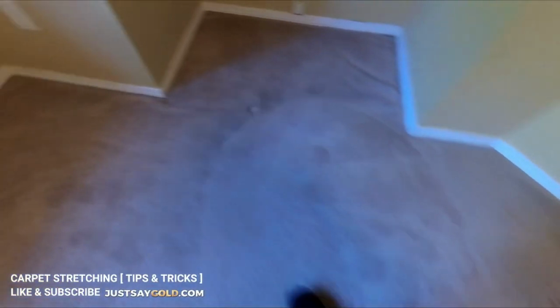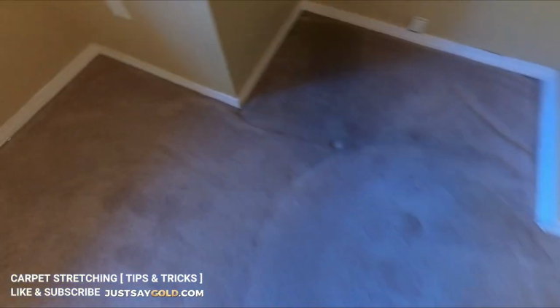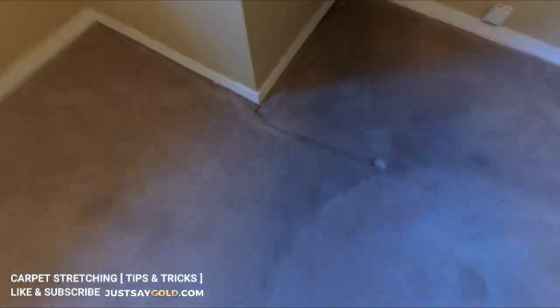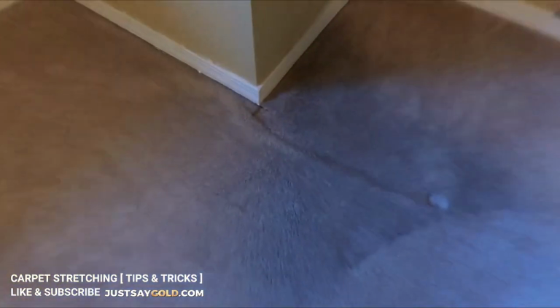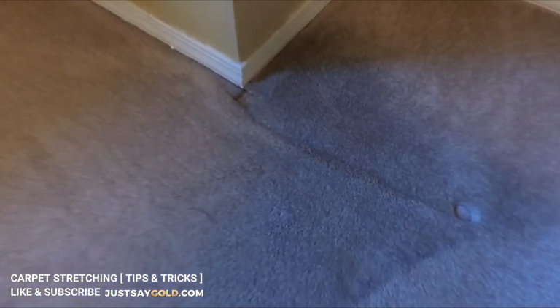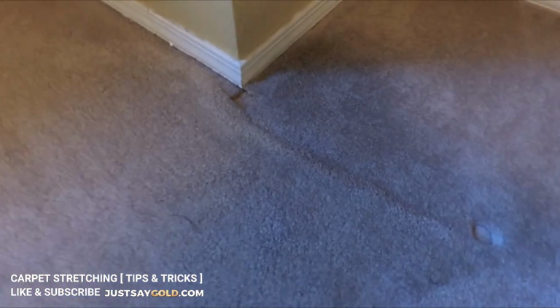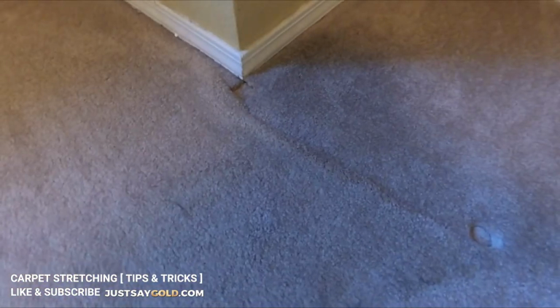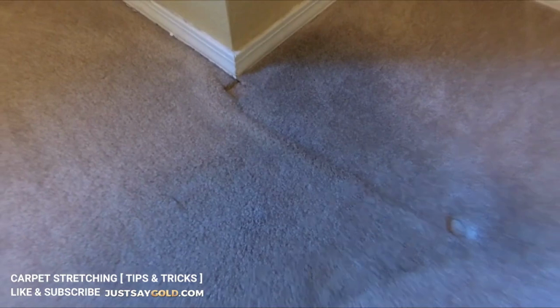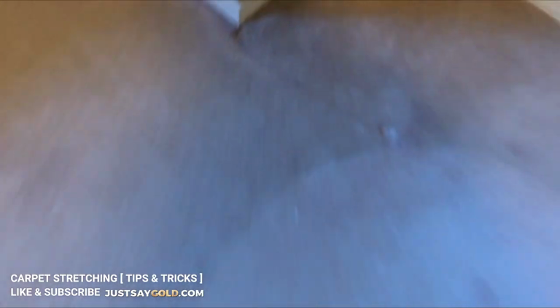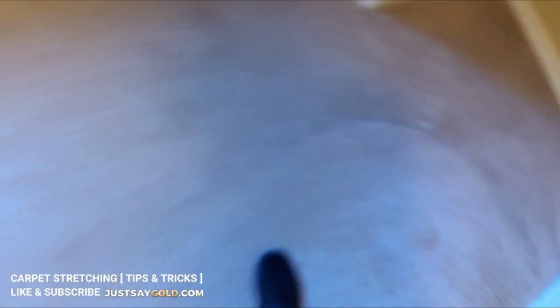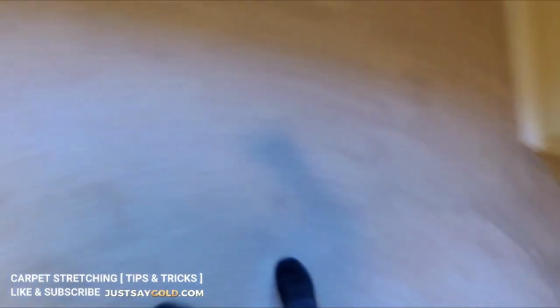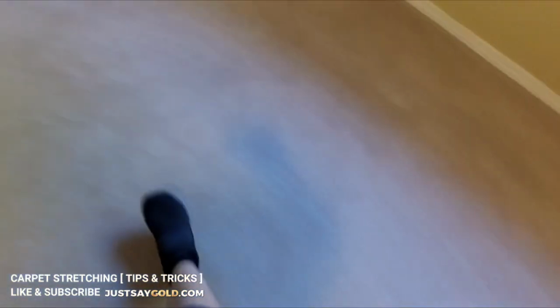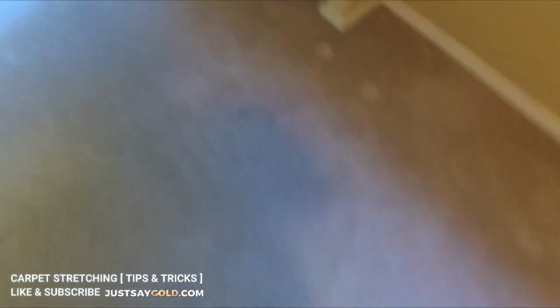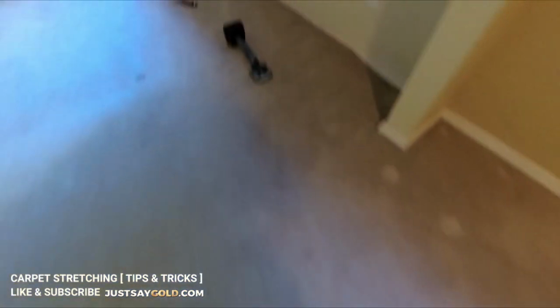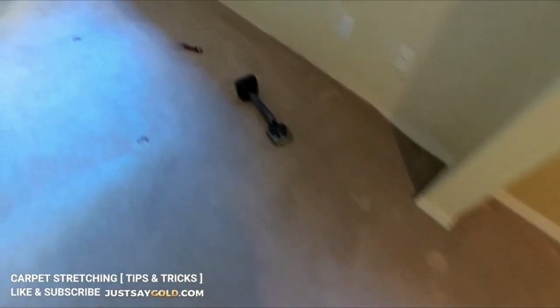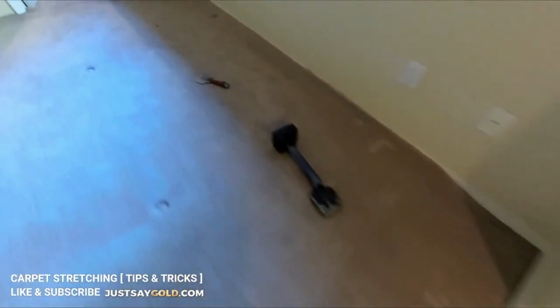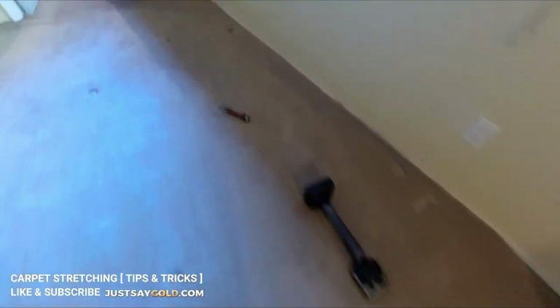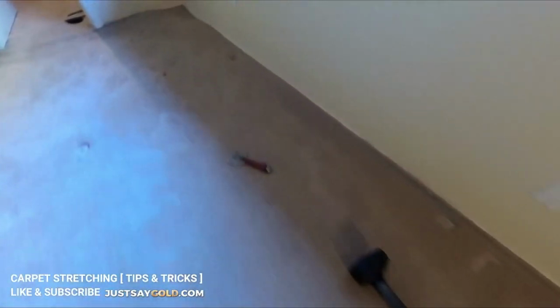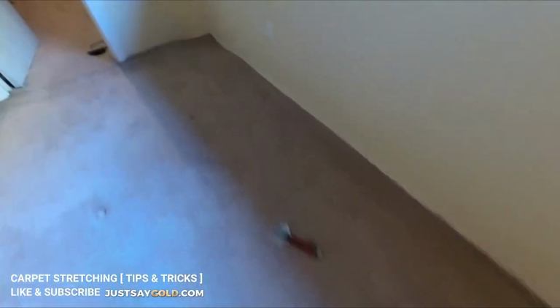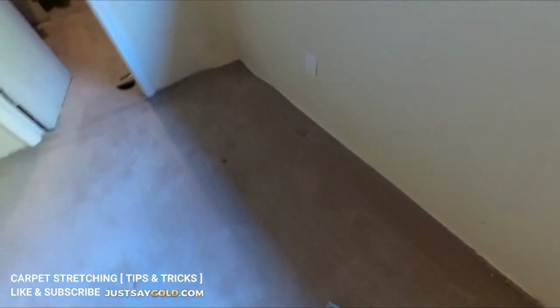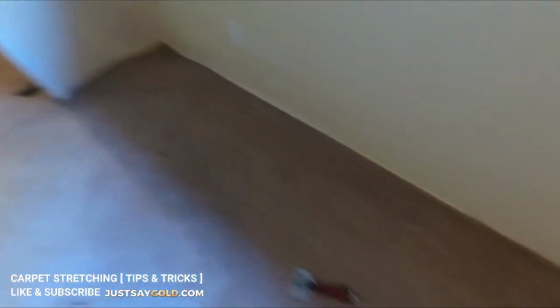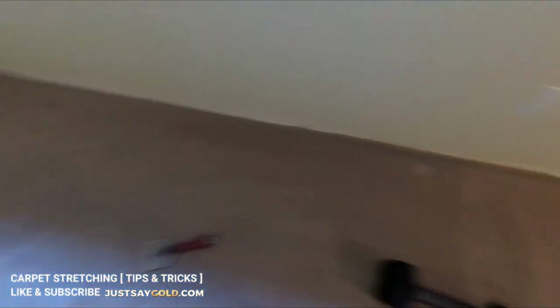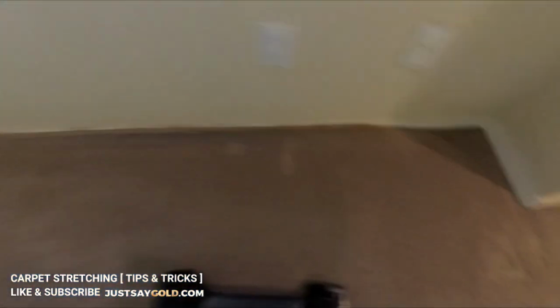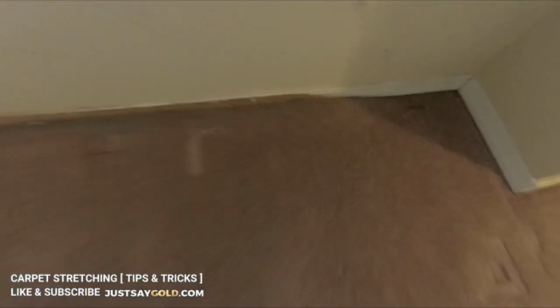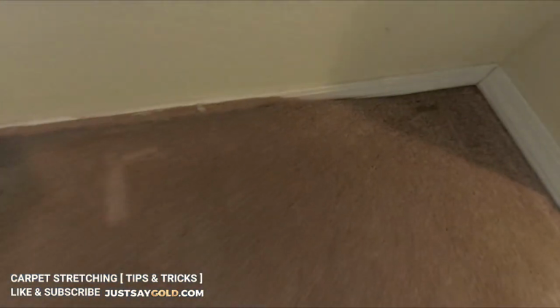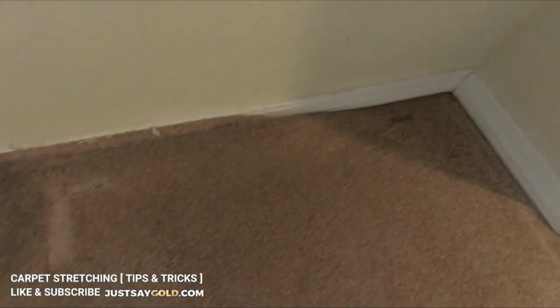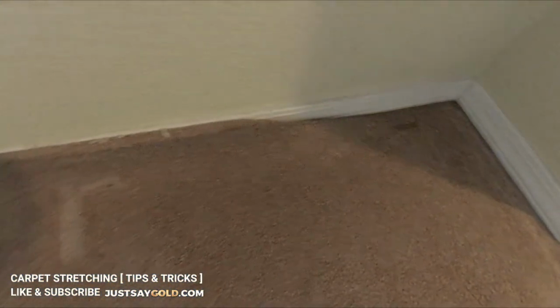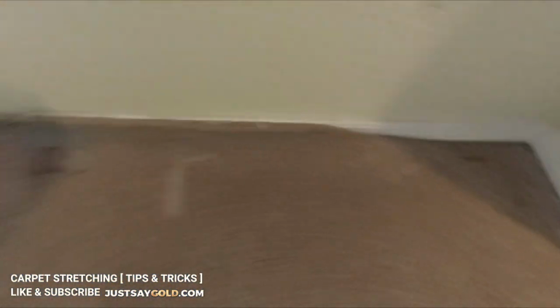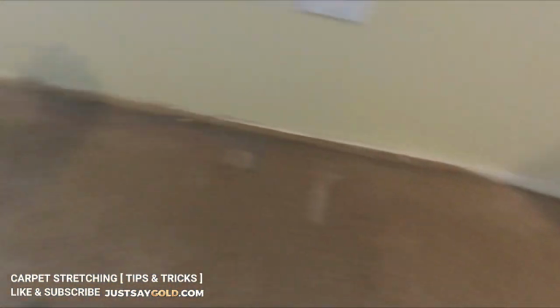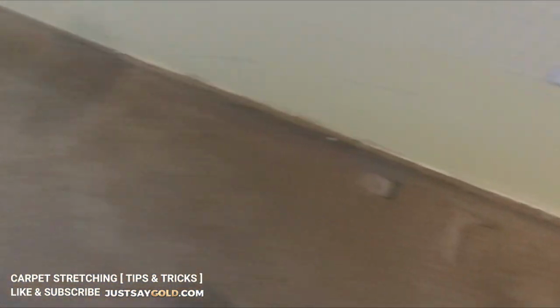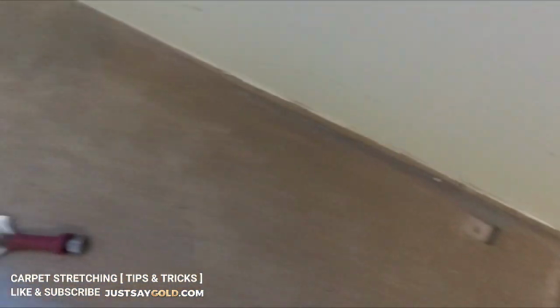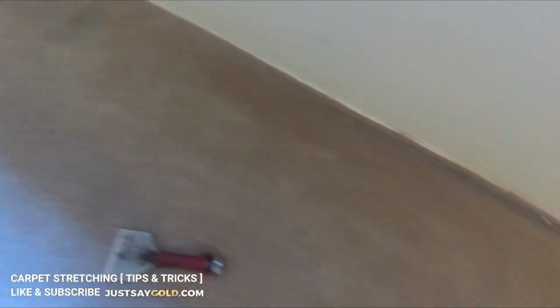The way stretching works is you want to pull most of the carpet off the tack strip, kind of like a U, keeping one side fully attached. Then you can stretch everything forward, tuck one side, and then stretch the last side over and tuck it in.